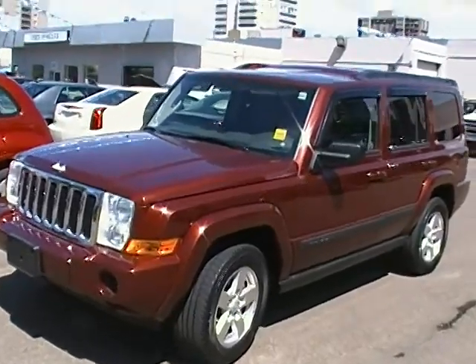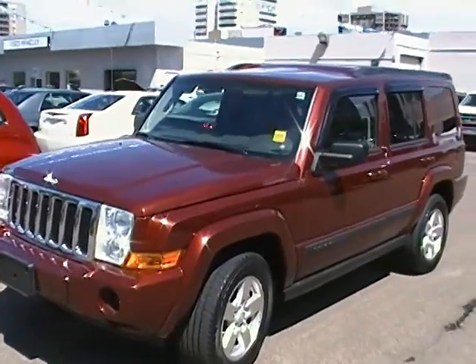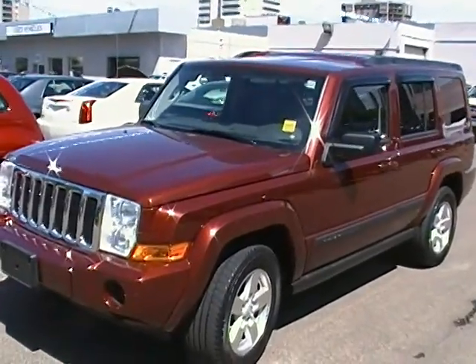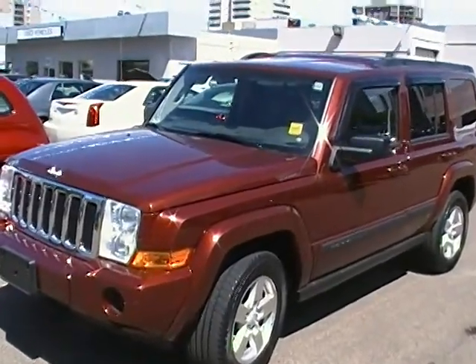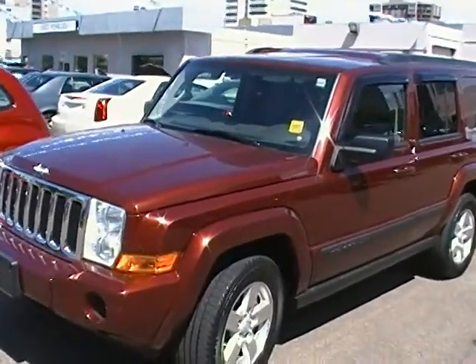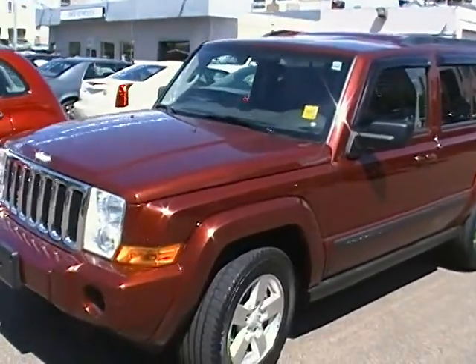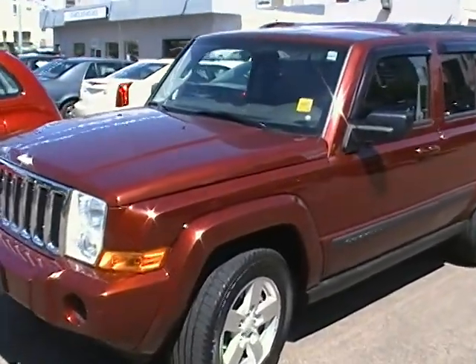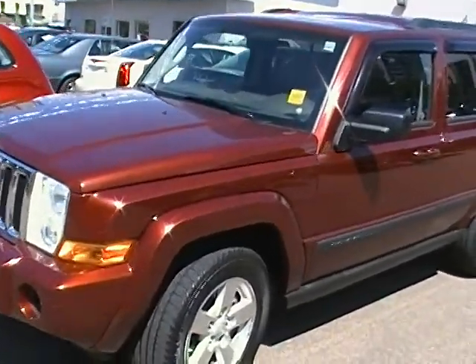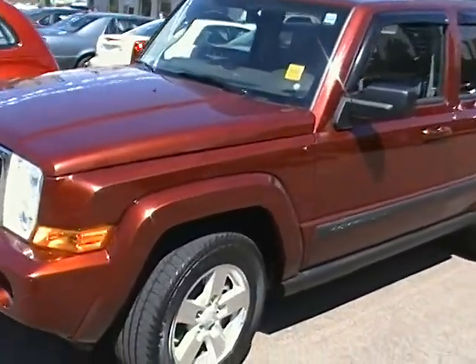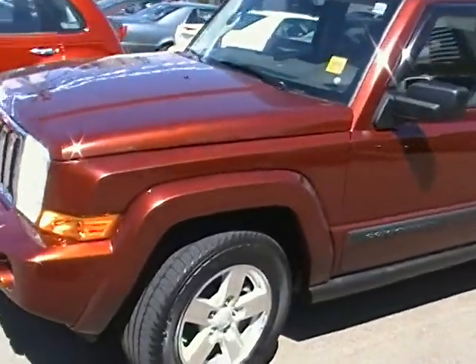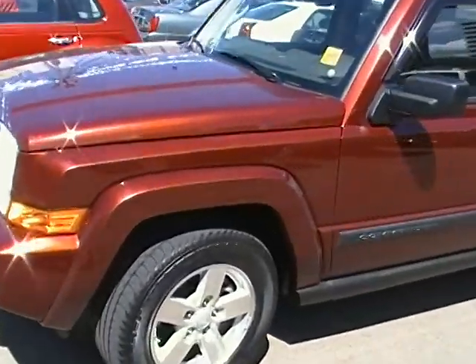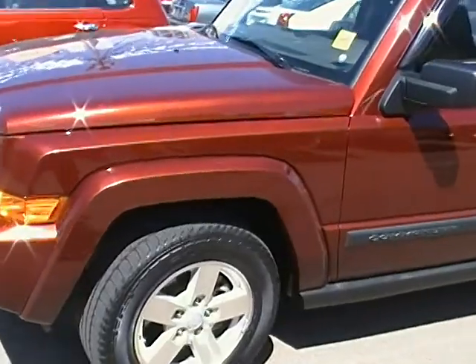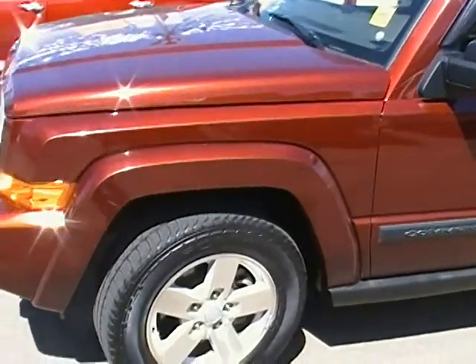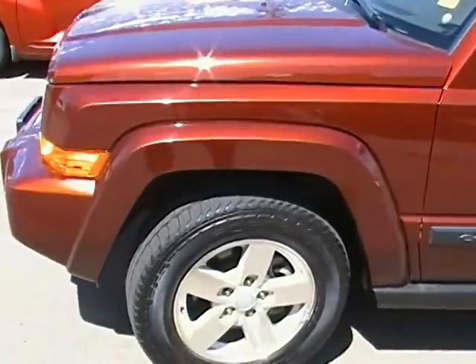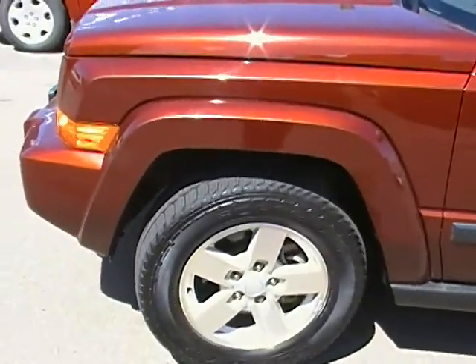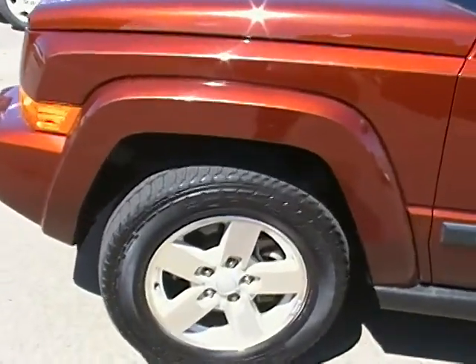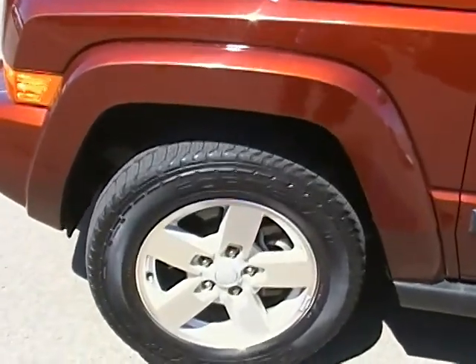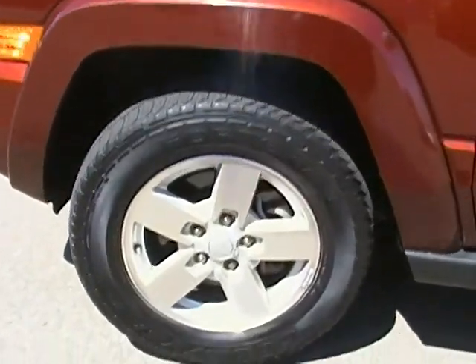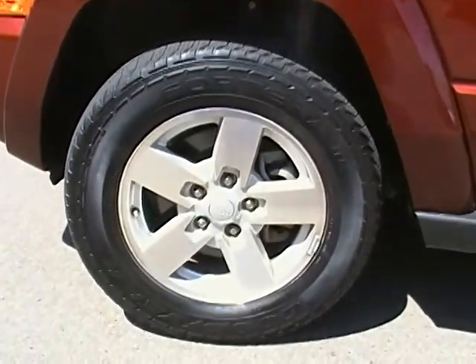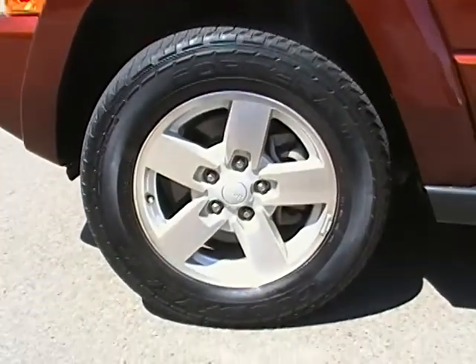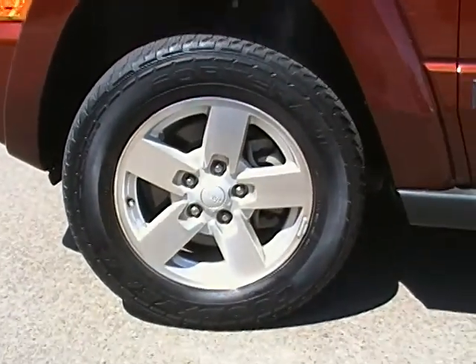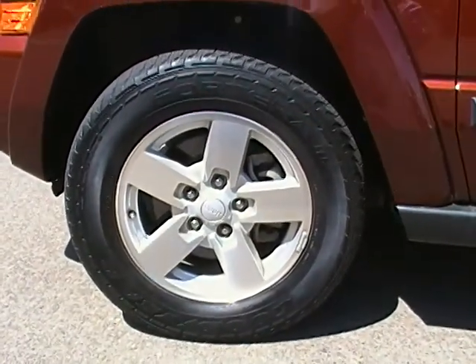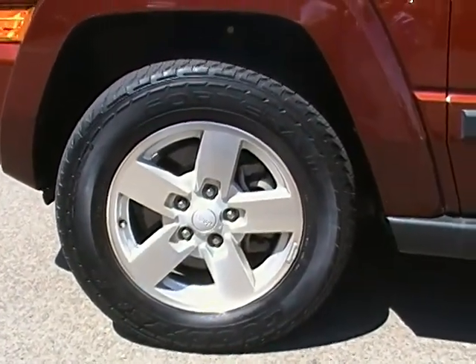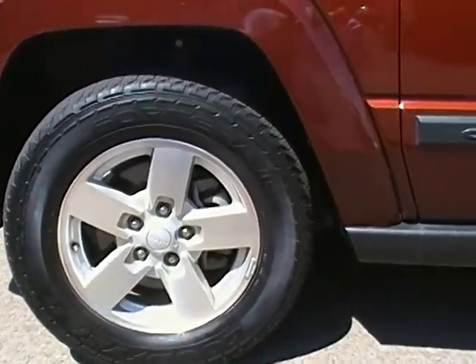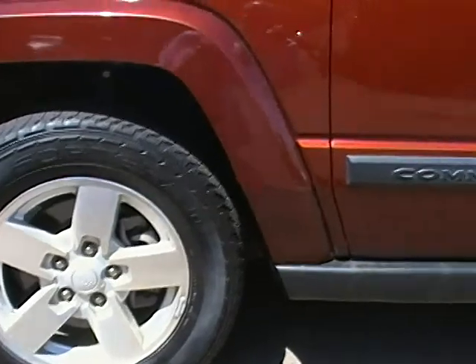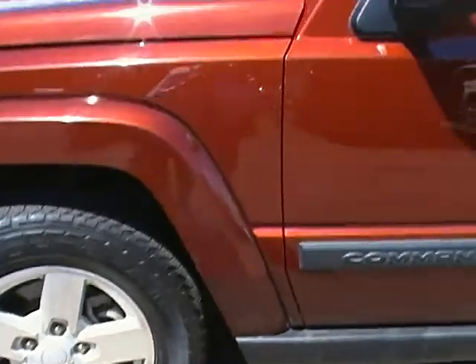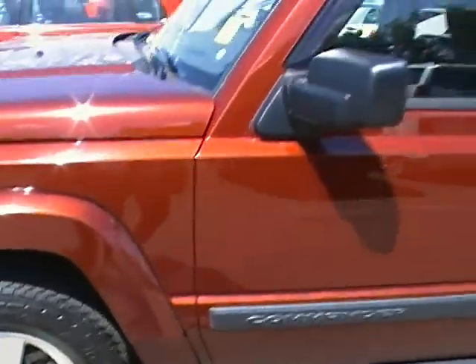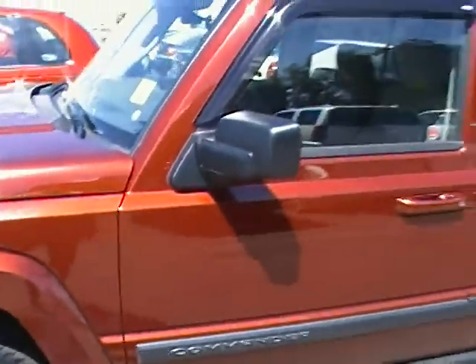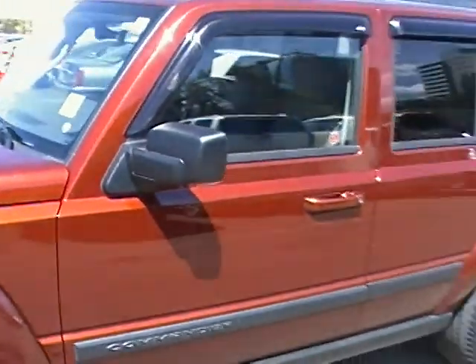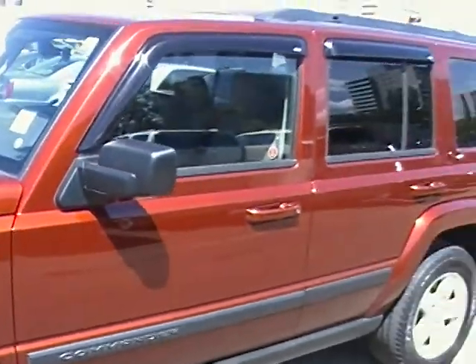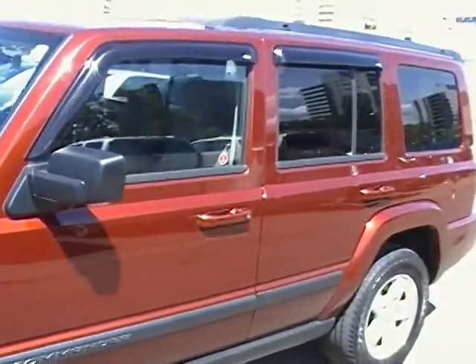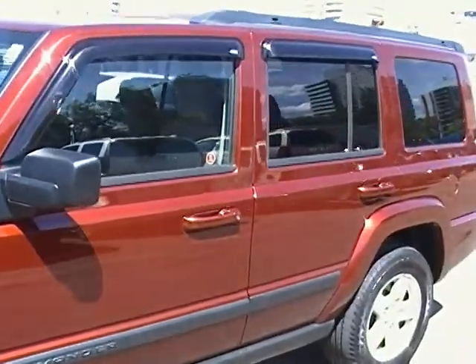This vehicle does come equipped with a 3.7 liter V6, has nice 17 inch rims with Goodyear tires on it, and comes in that nice maroon.